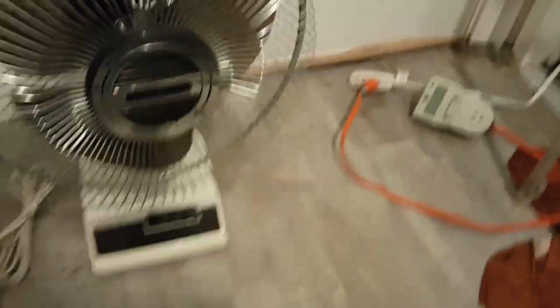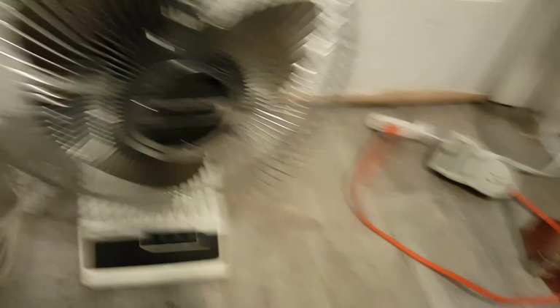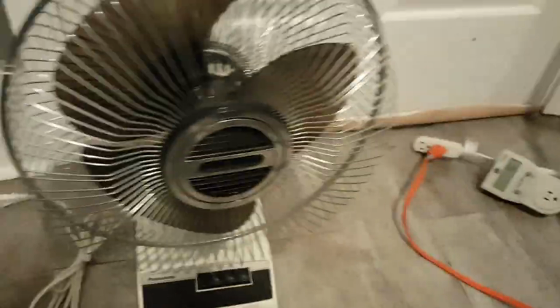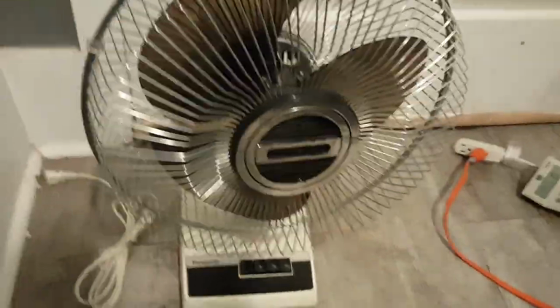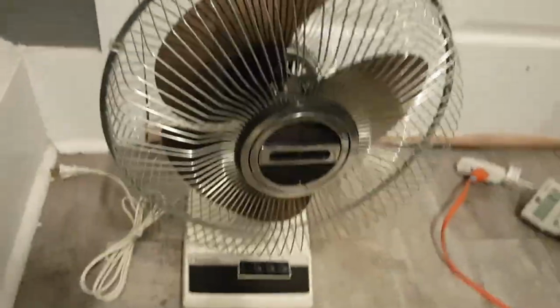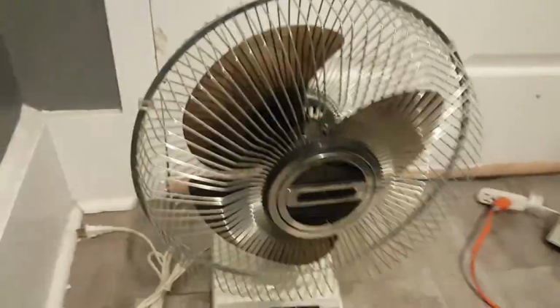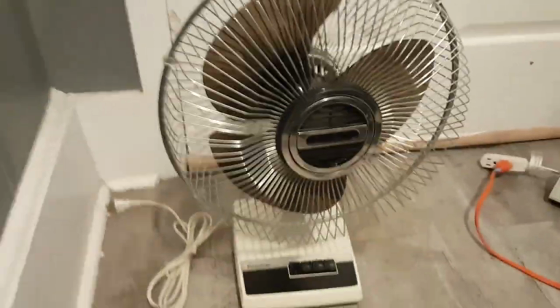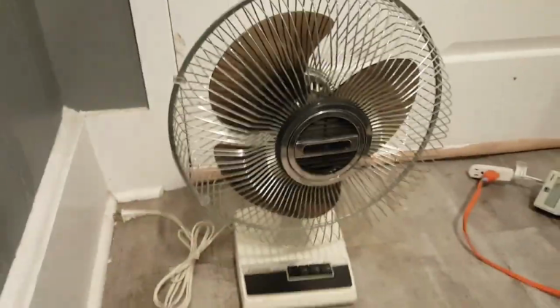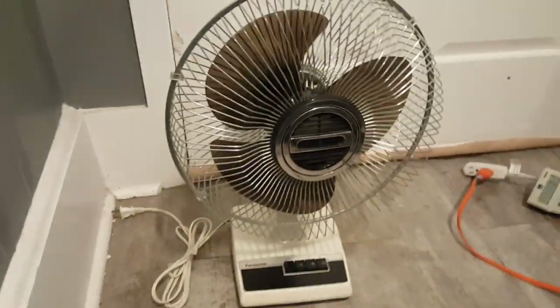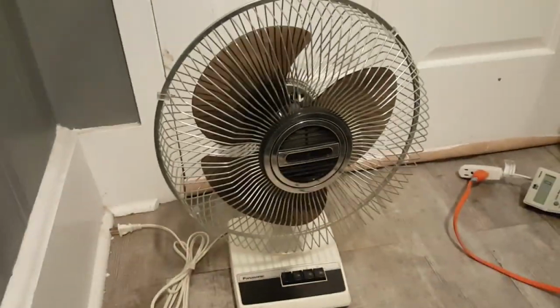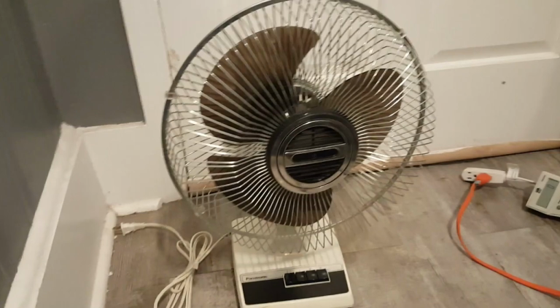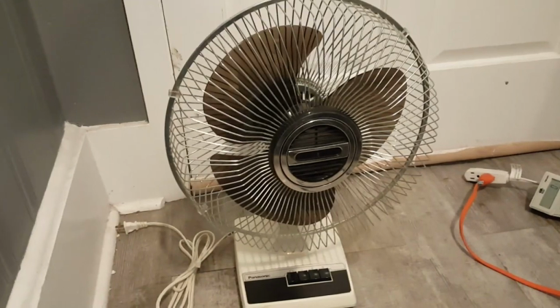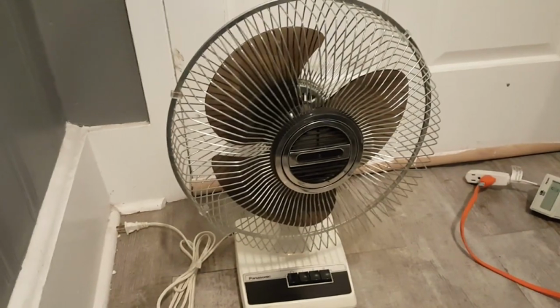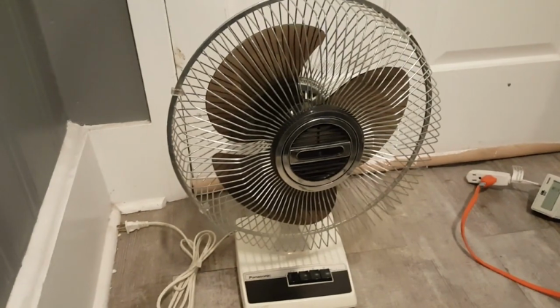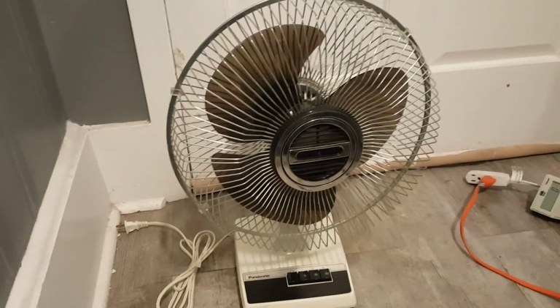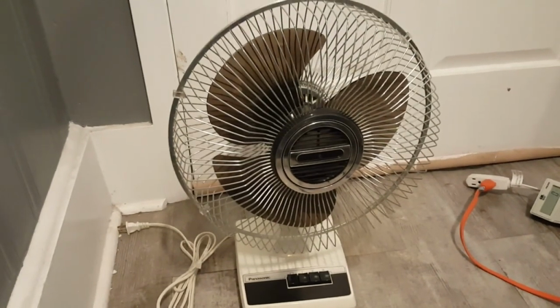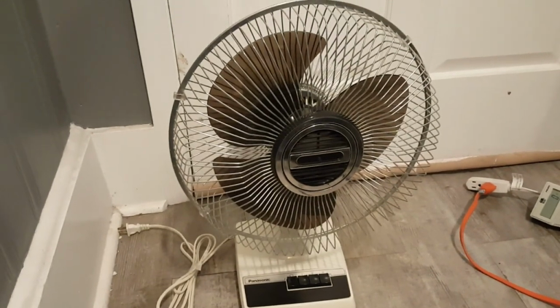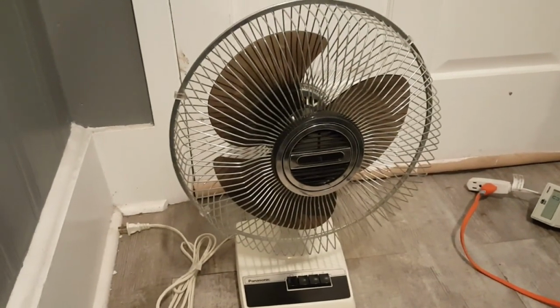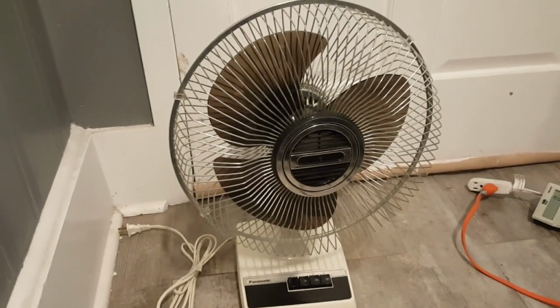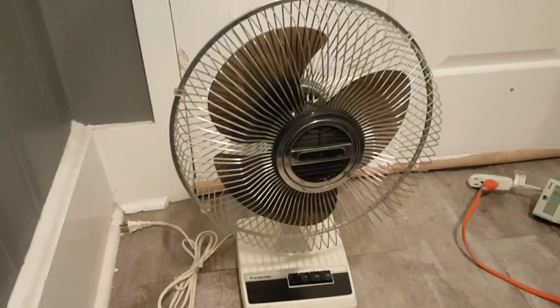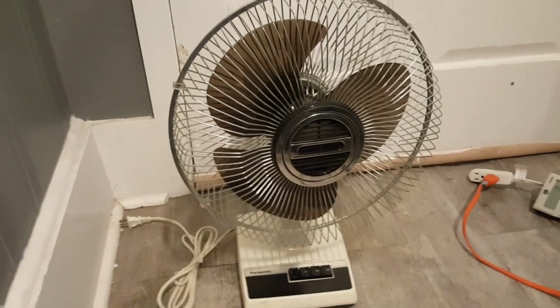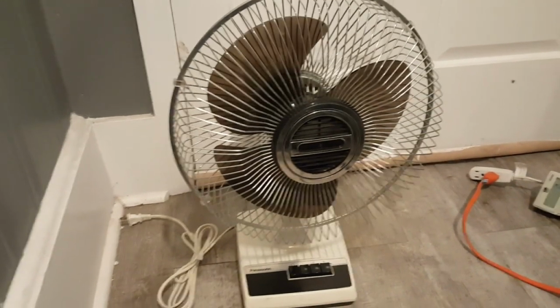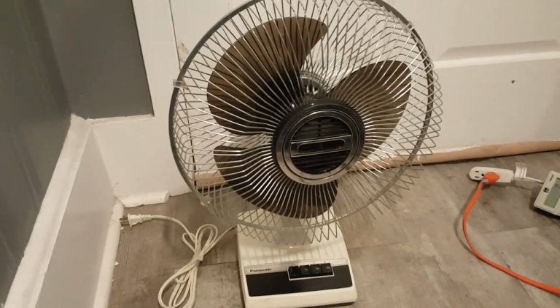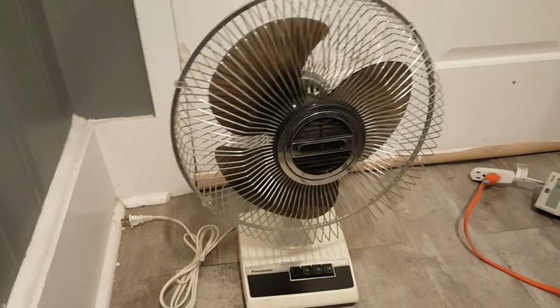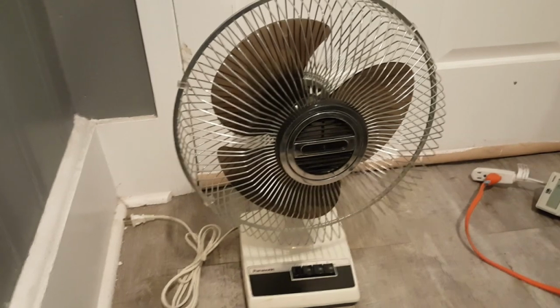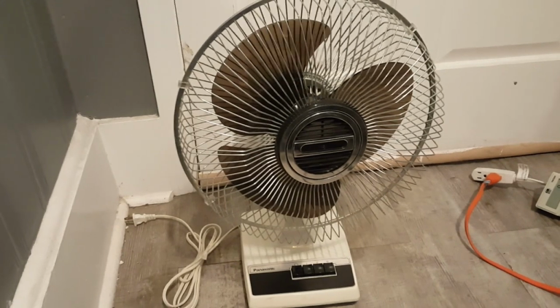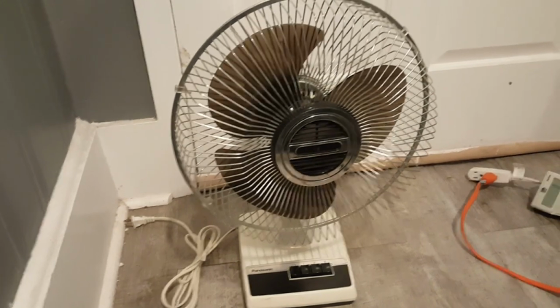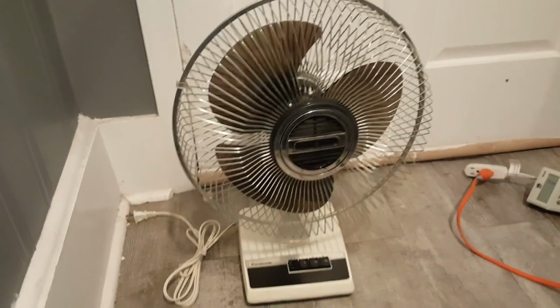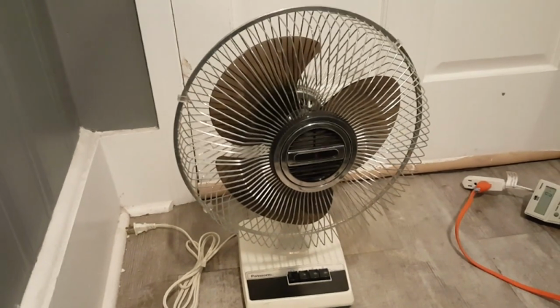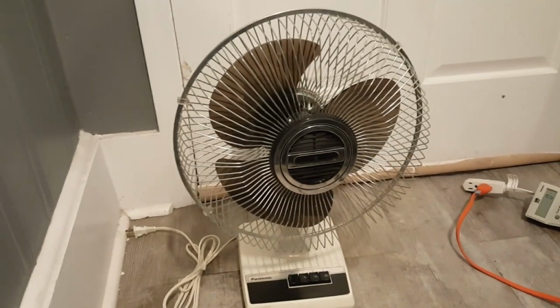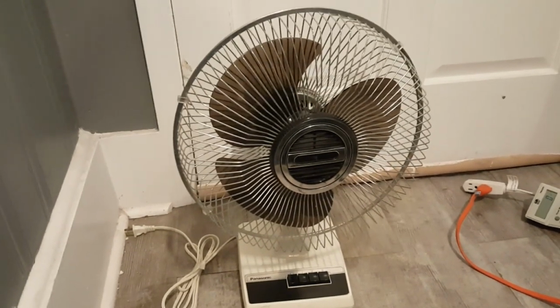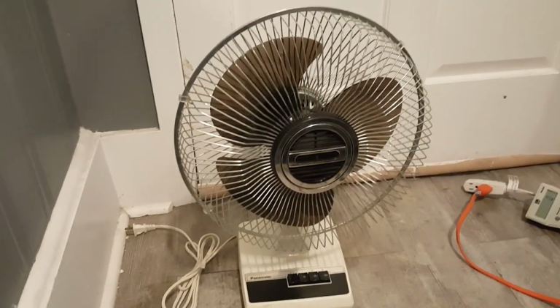When I got it, it was in decent shape — just the blades were kind of dirty. They're clean now. And I did mention when I bought it, it was missing the Panasonic badge on the hub.